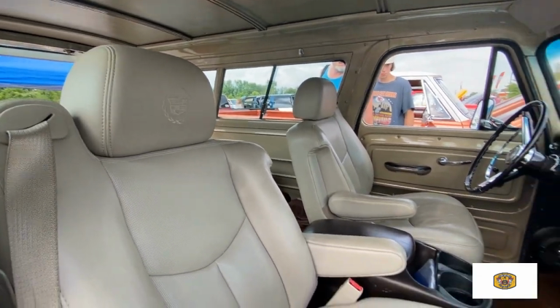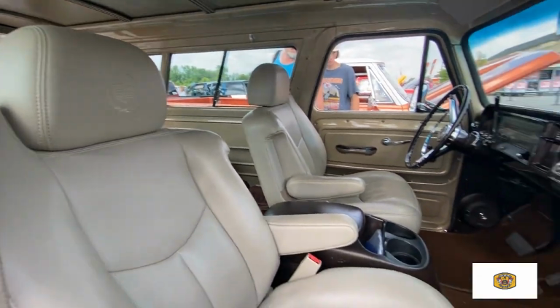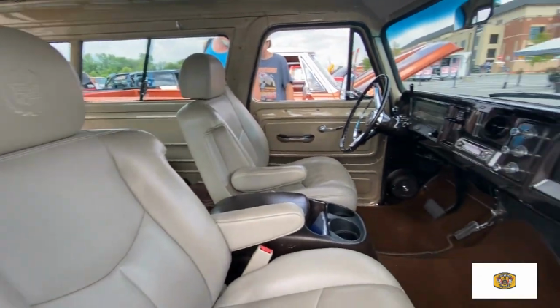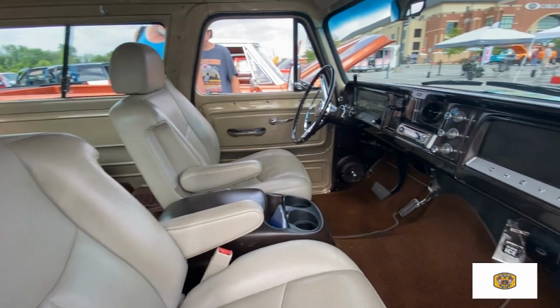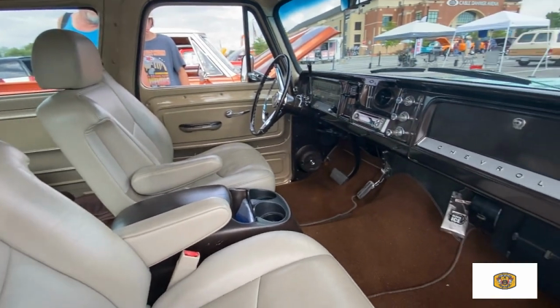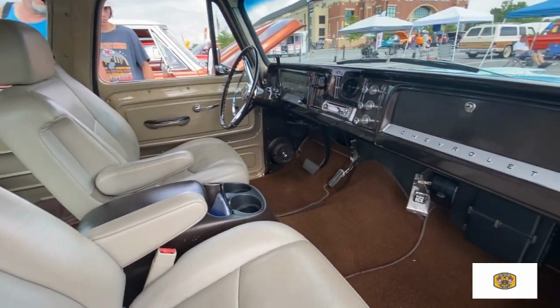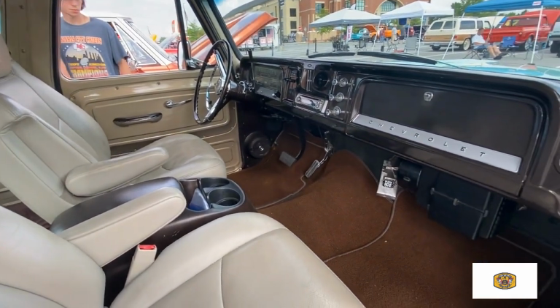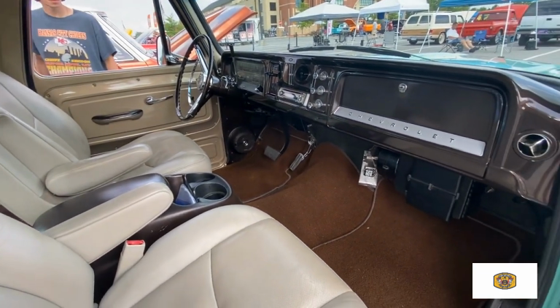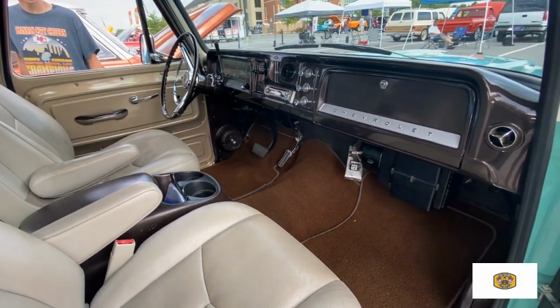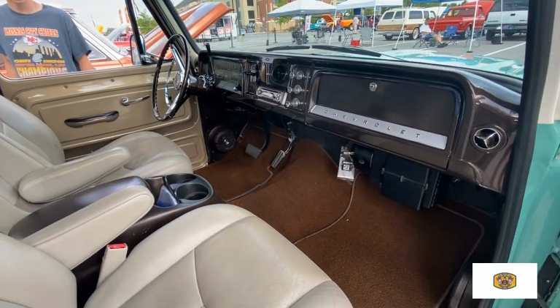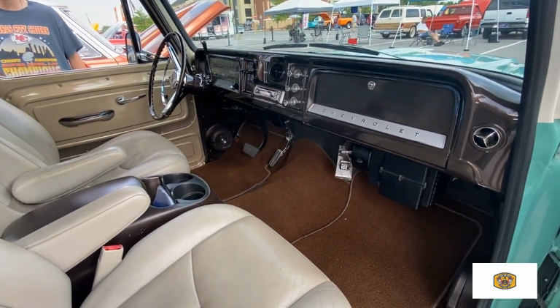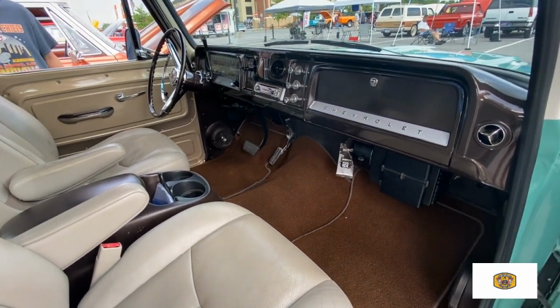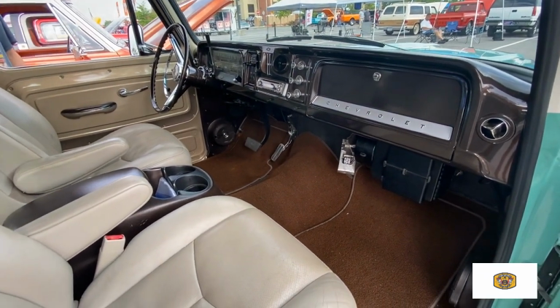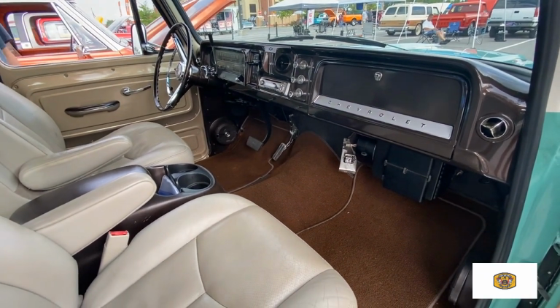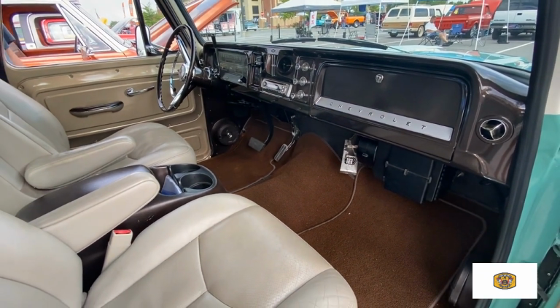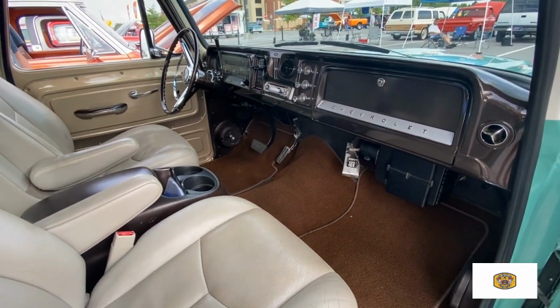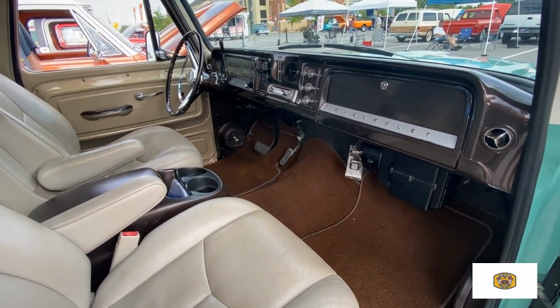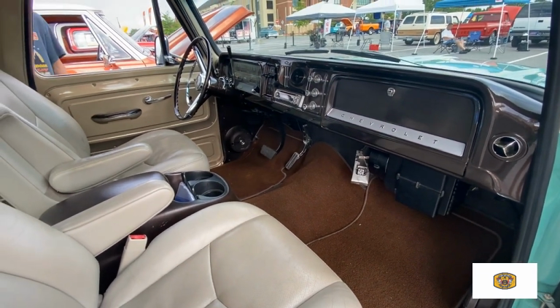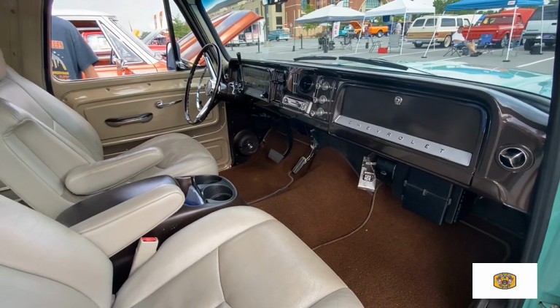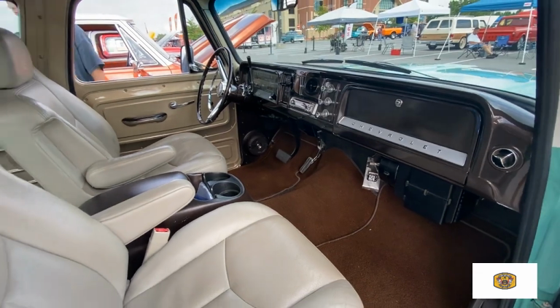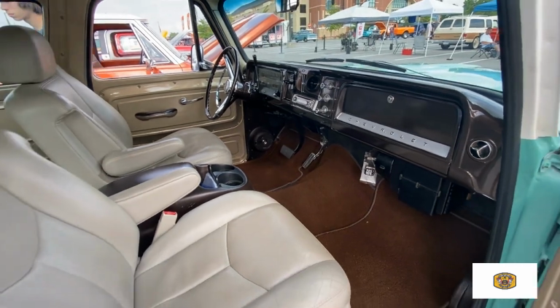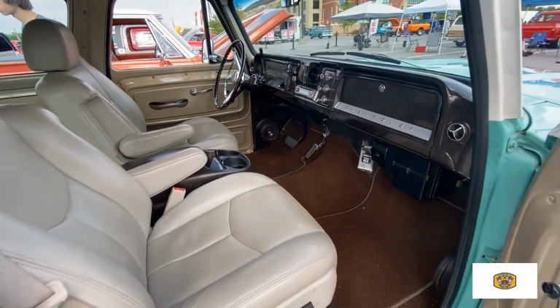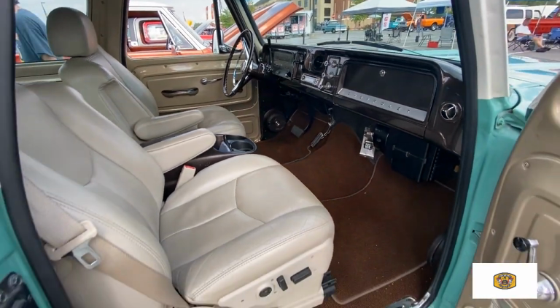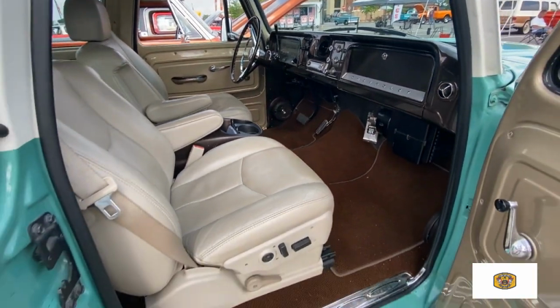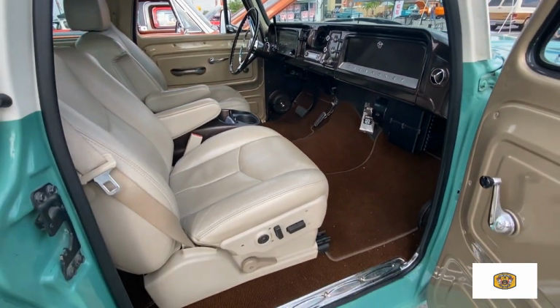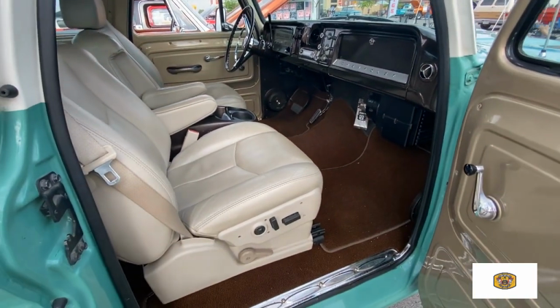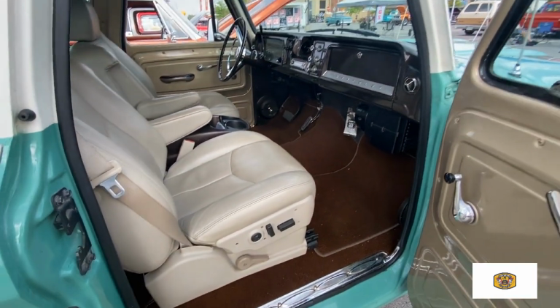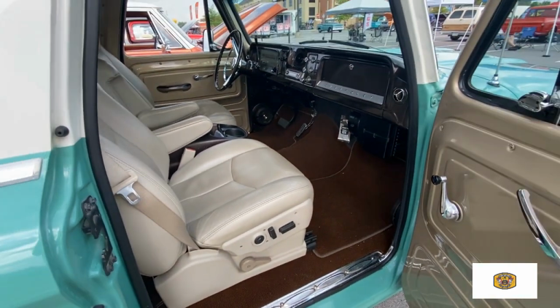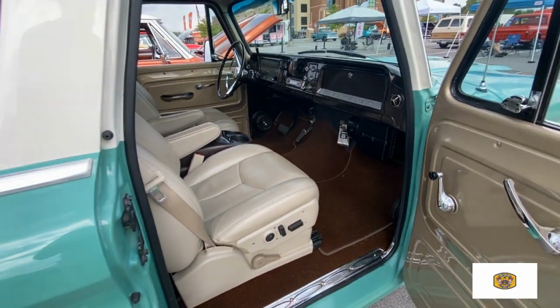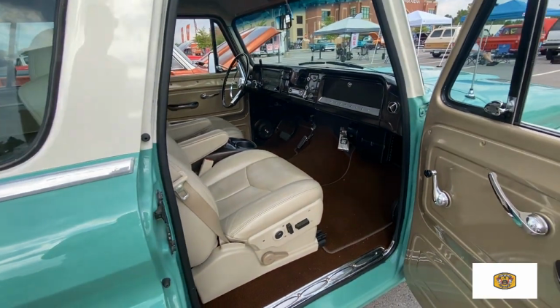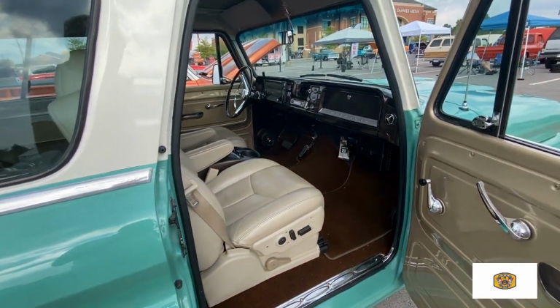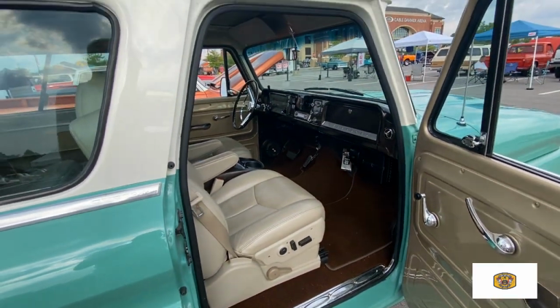It had the factory seats in it, but I call them school bus seats. I couldn't ride in them. They were very uncomfortable. They're bouncy, and these seats will definitely give you a good ride and support.